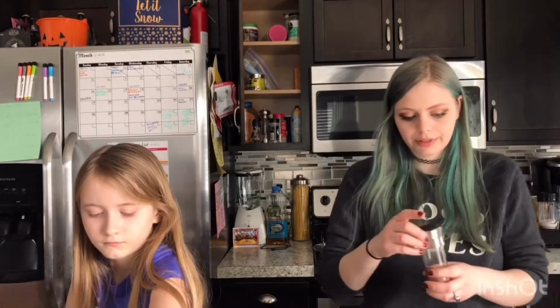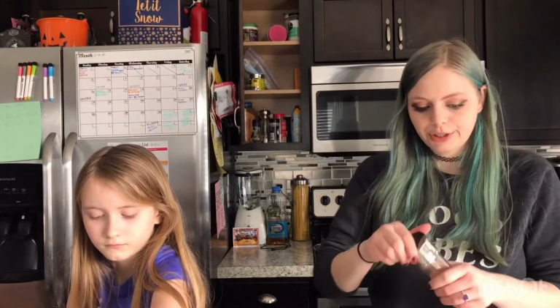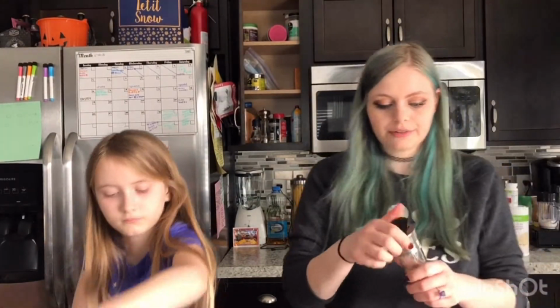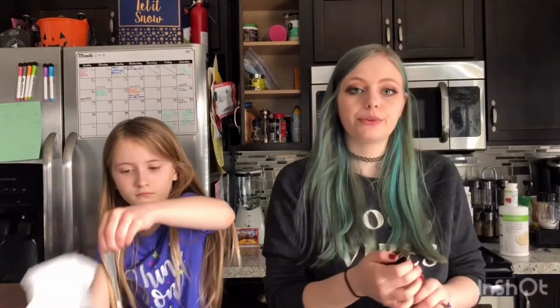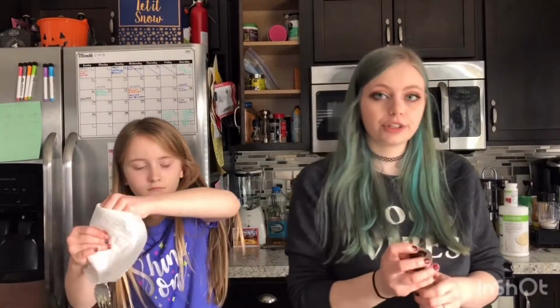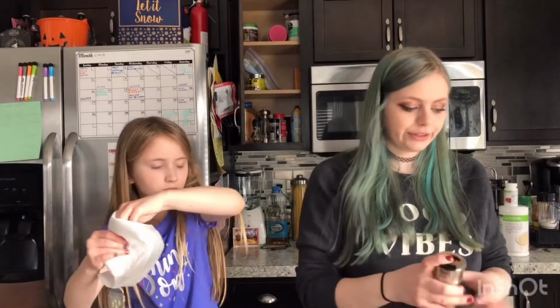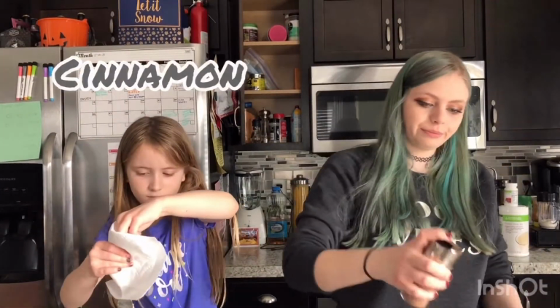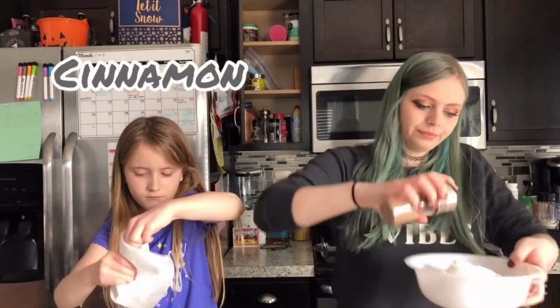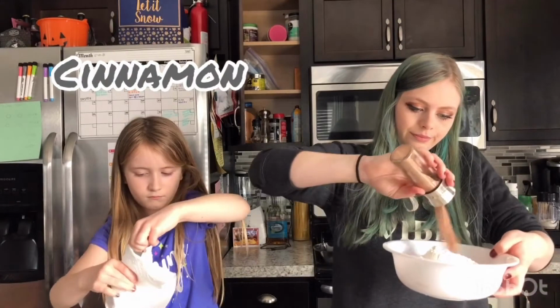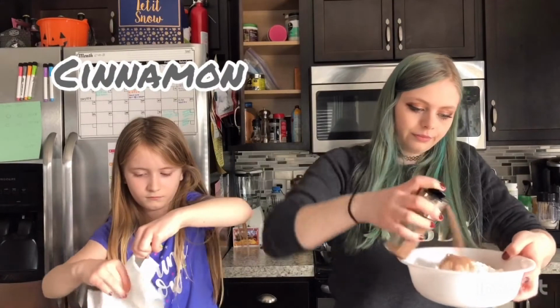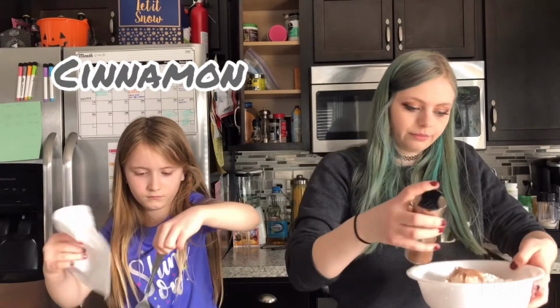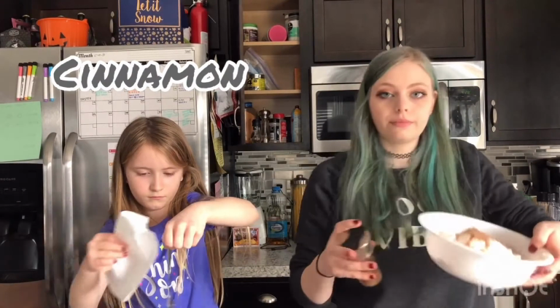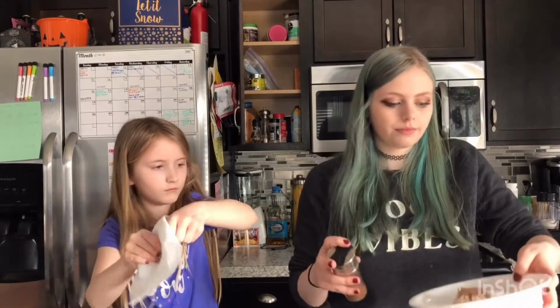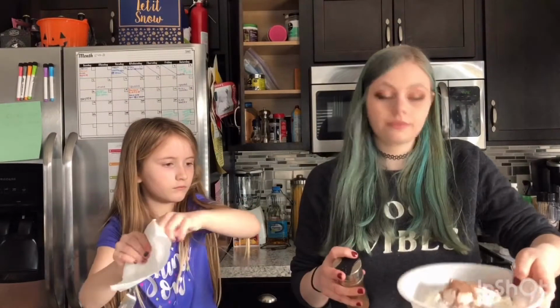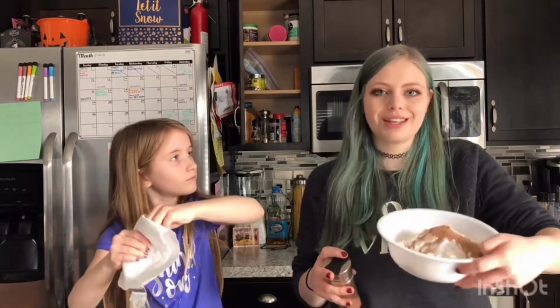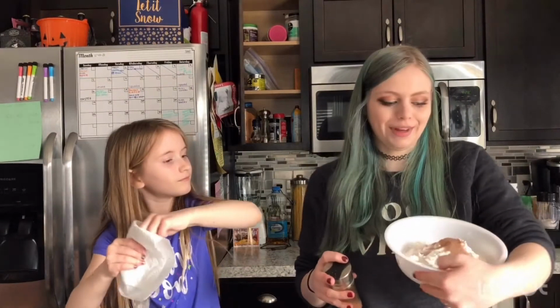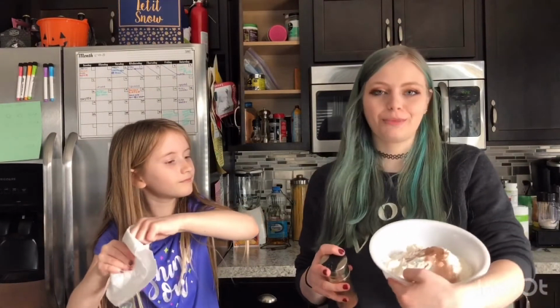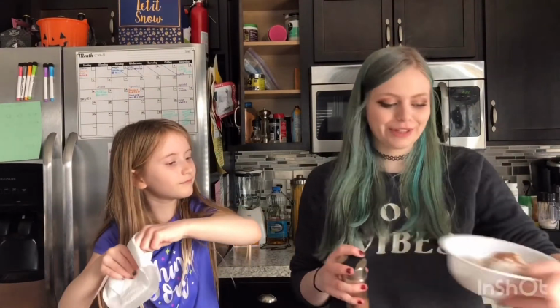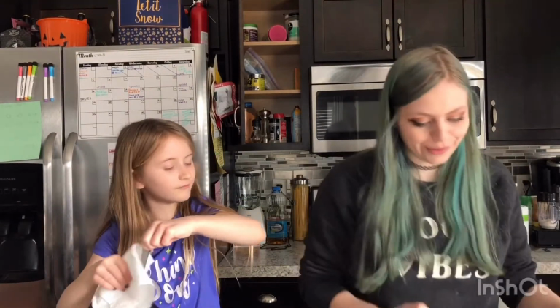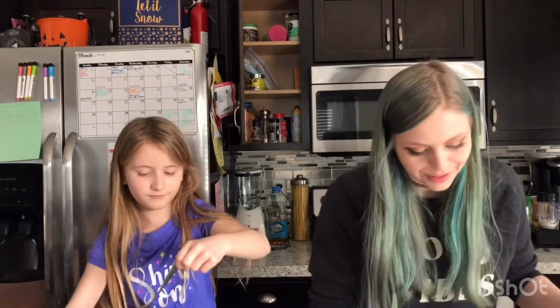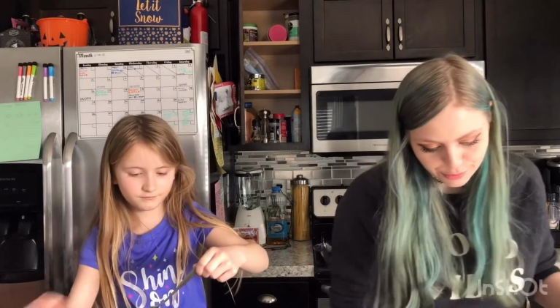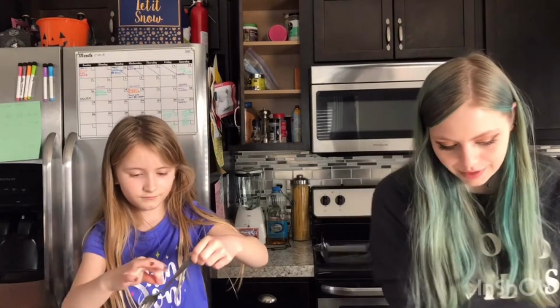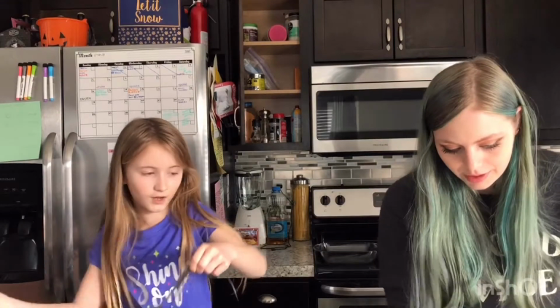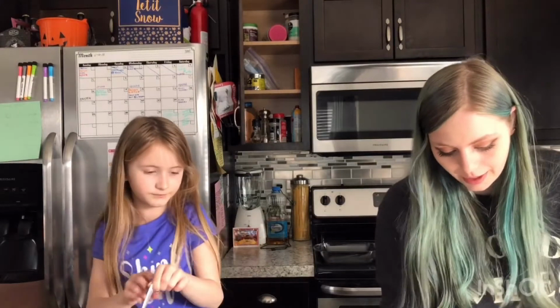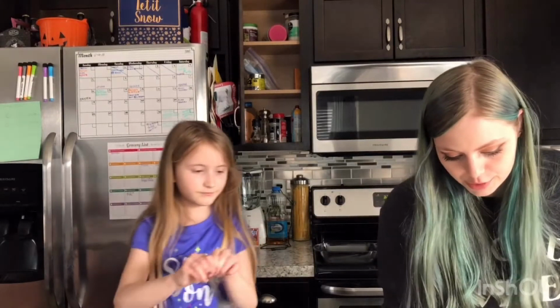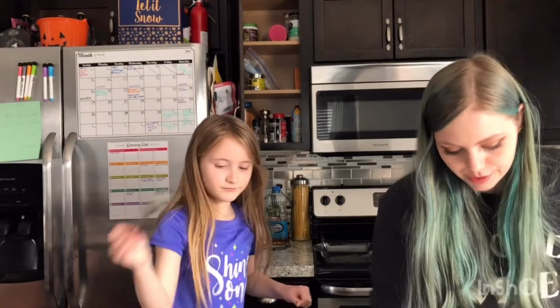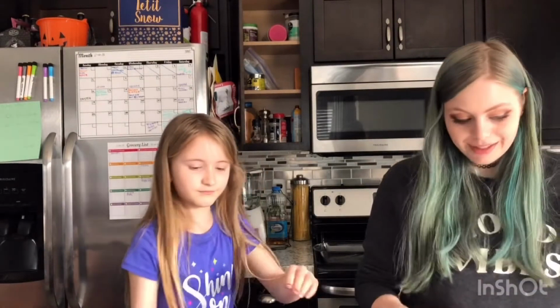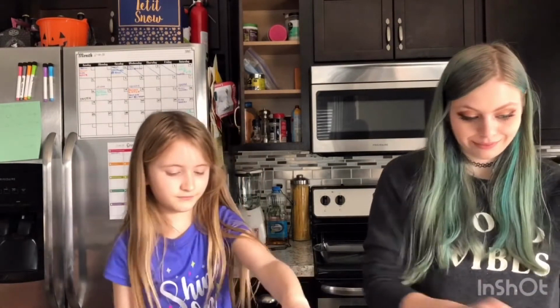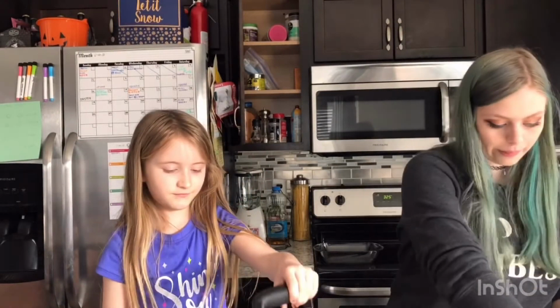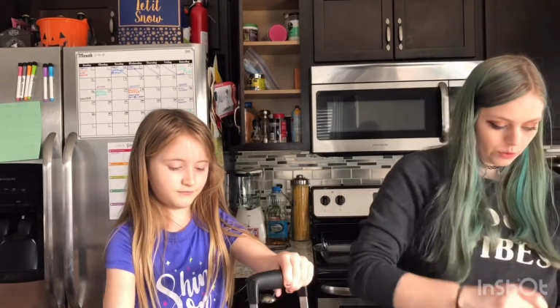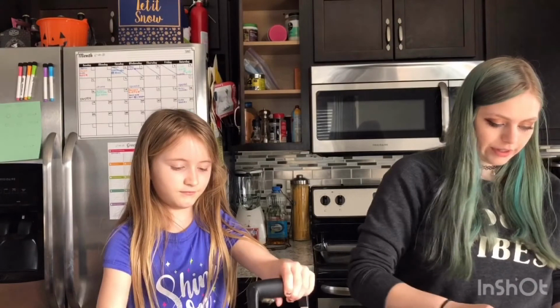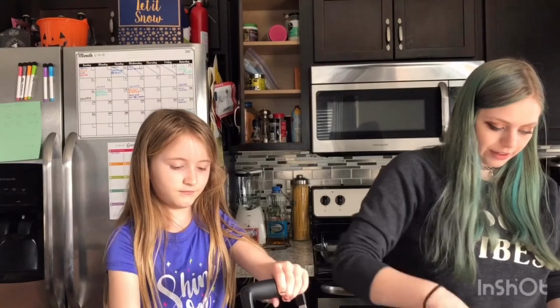We do have cinnamon so we're just going to add some cinnamon. I don't want to do it too much — I think it only calls for a teaspoon of cinnamon. But we live life on the edge.